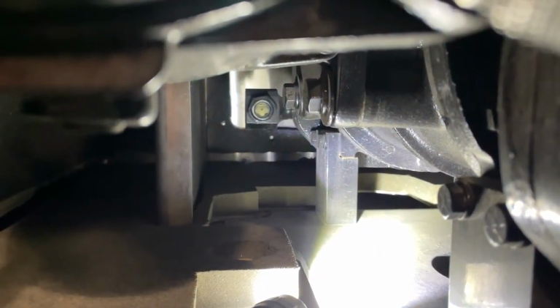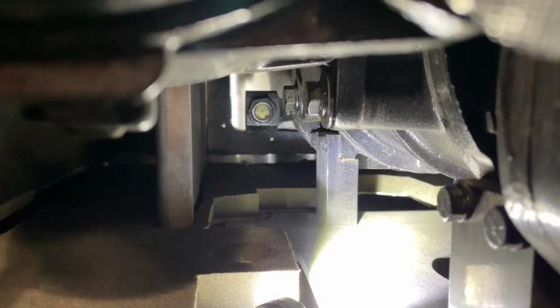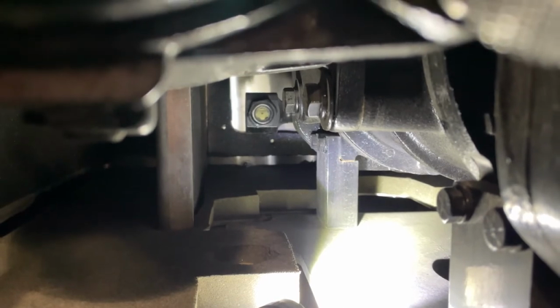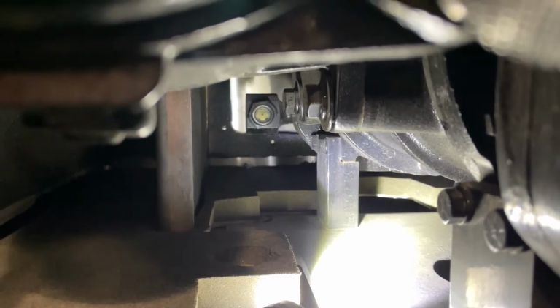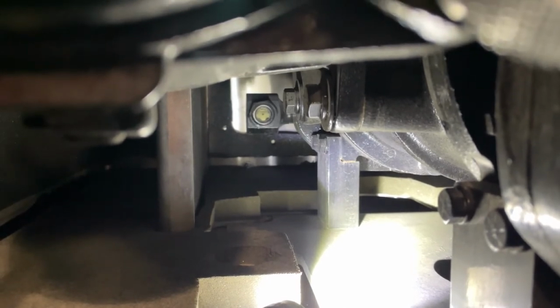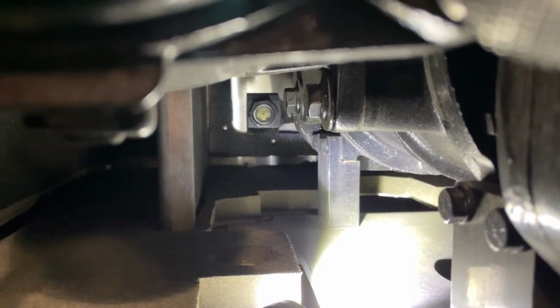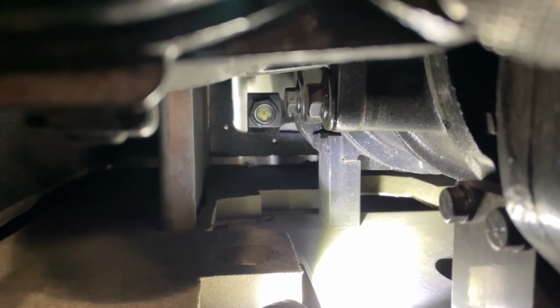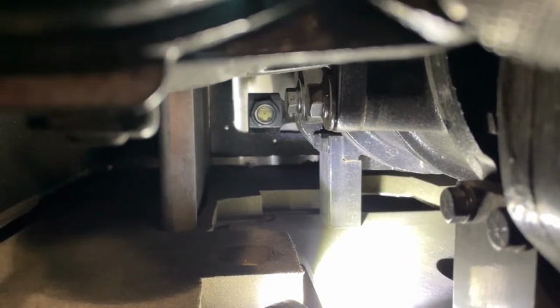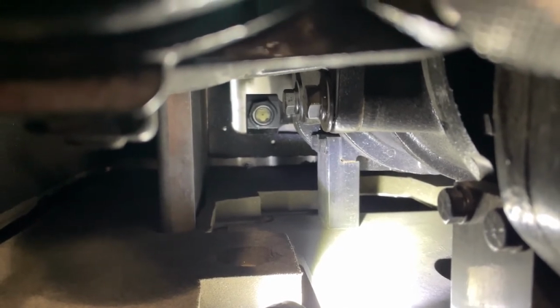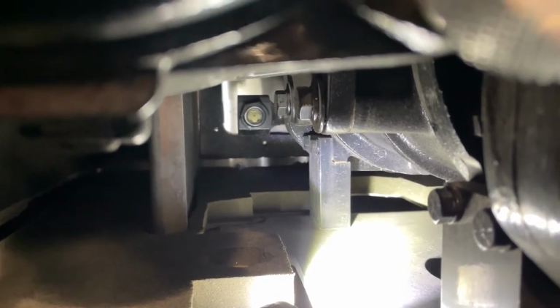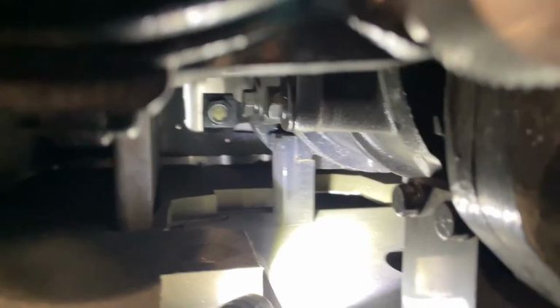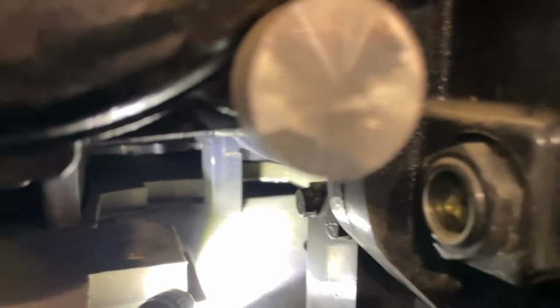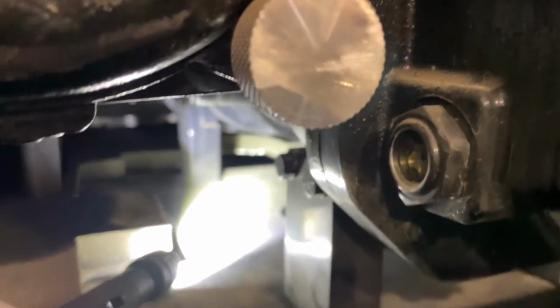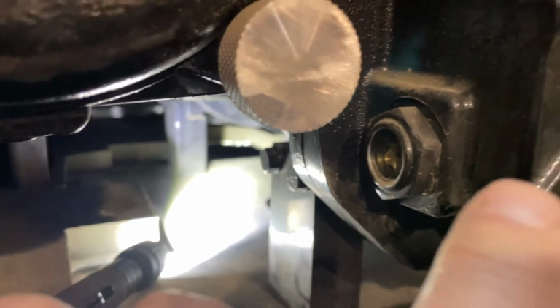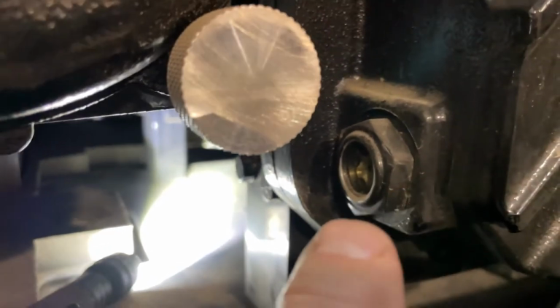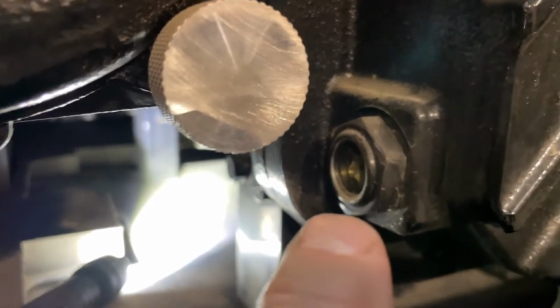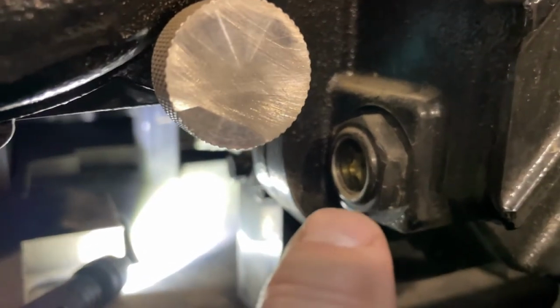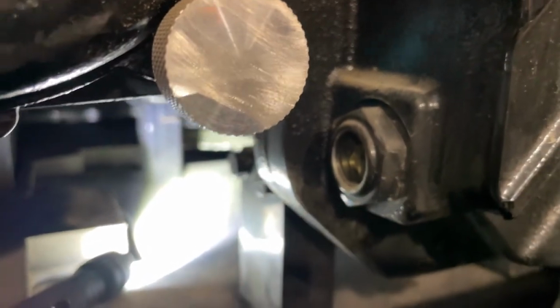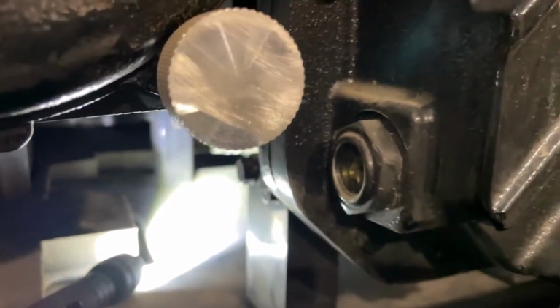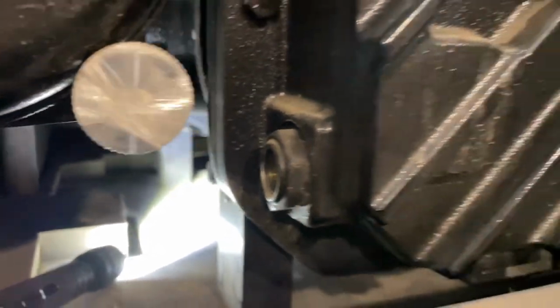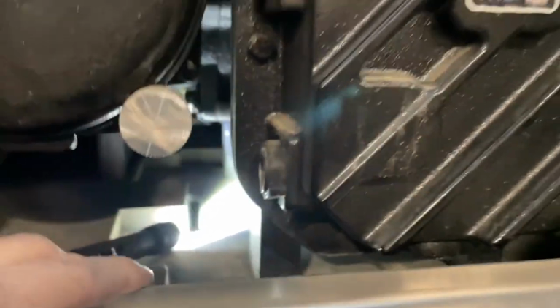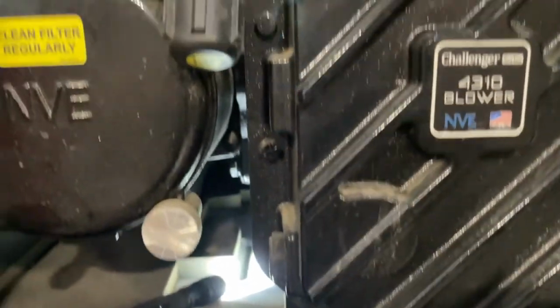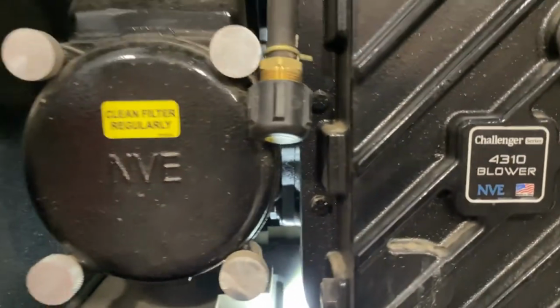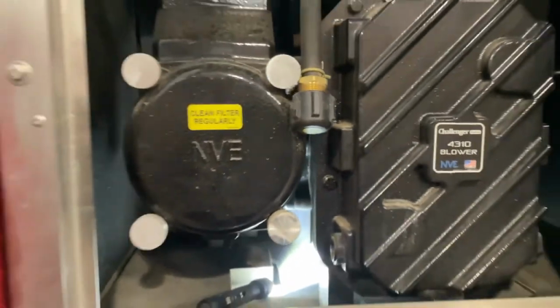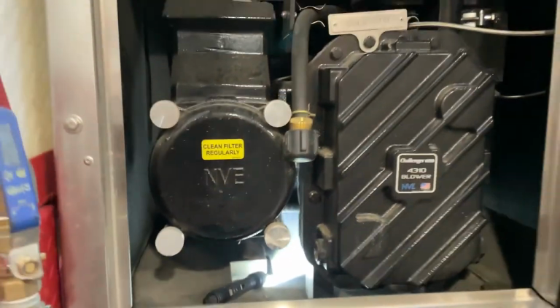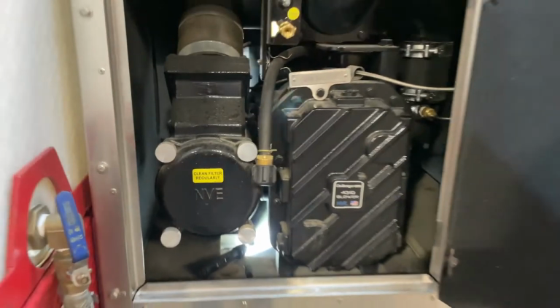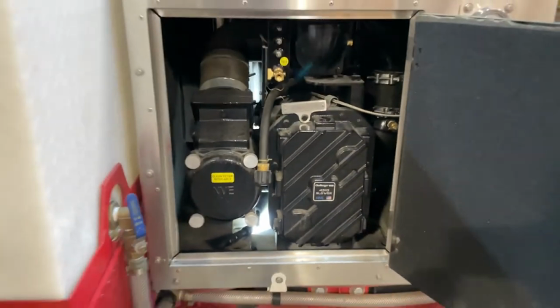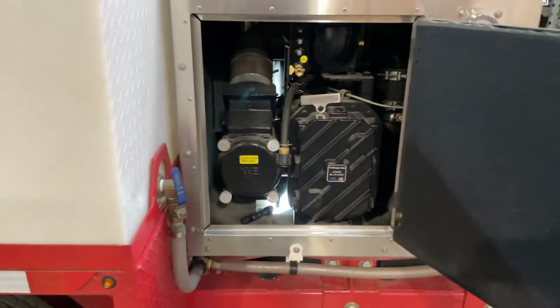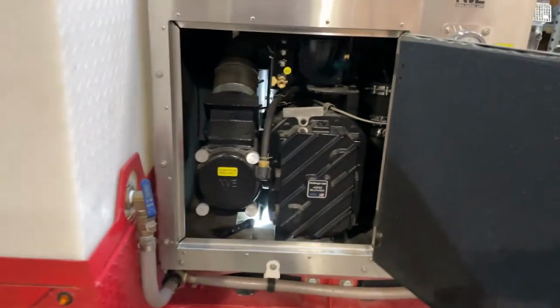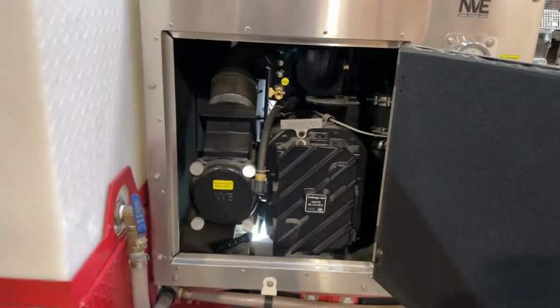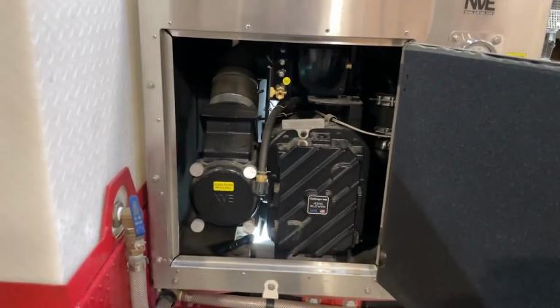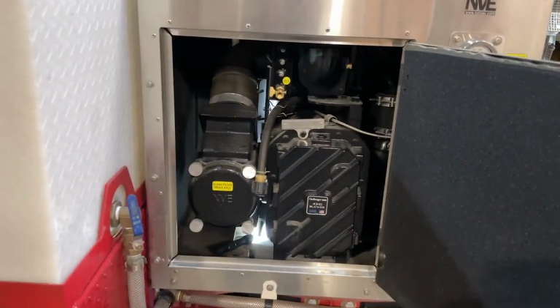If you inspect it and you see the oil level there in the center, you're good. If you look here at the rear of the blower and you see it's at the center, you're good. You should not have to add any type of oil to the front or rear sump.